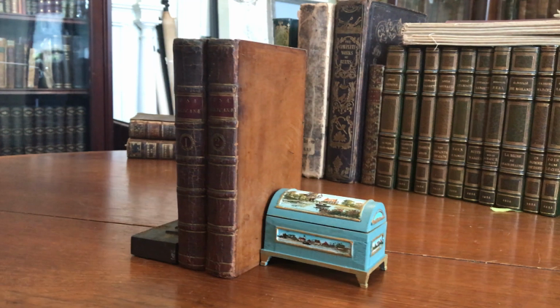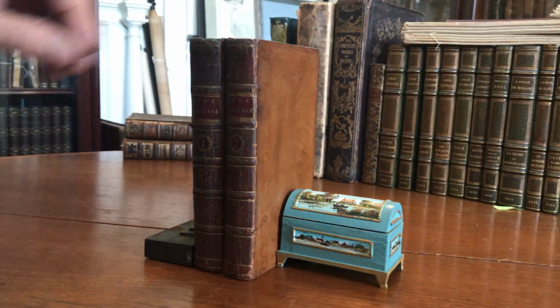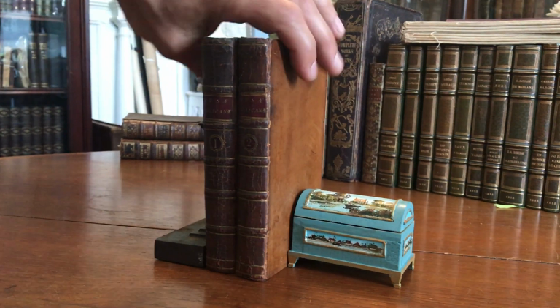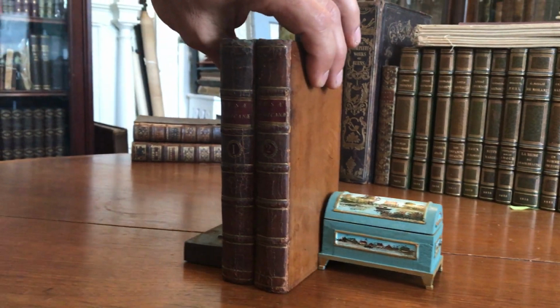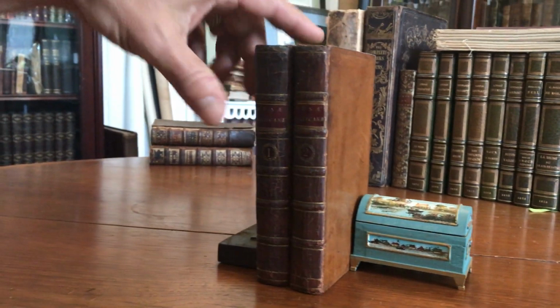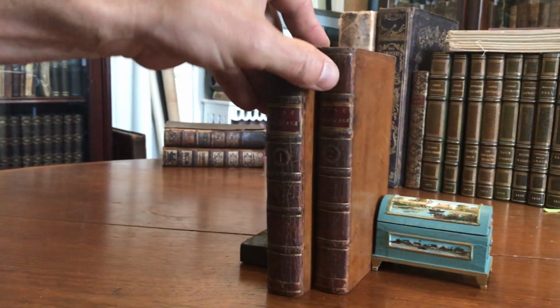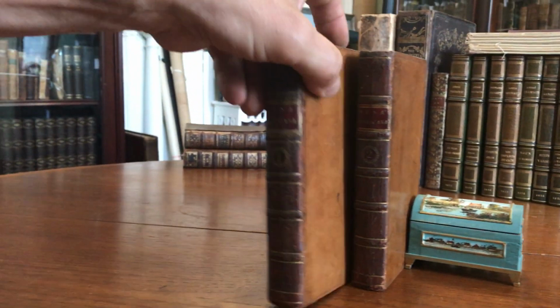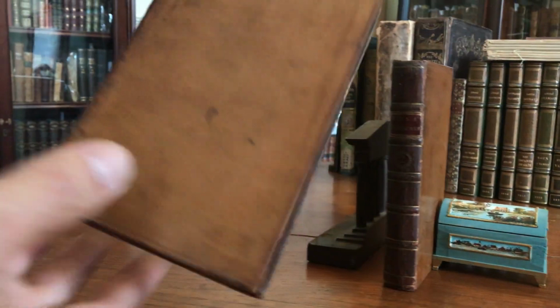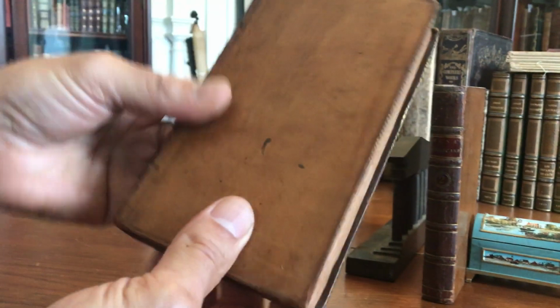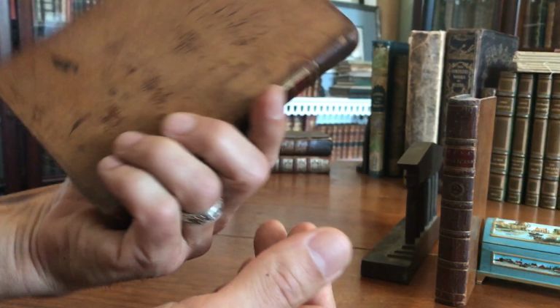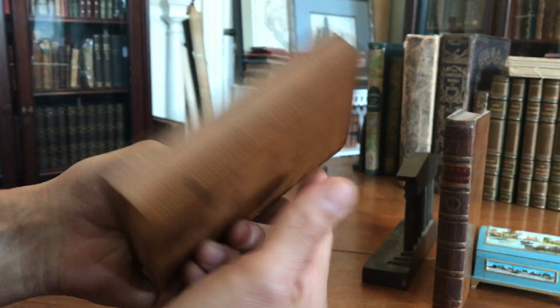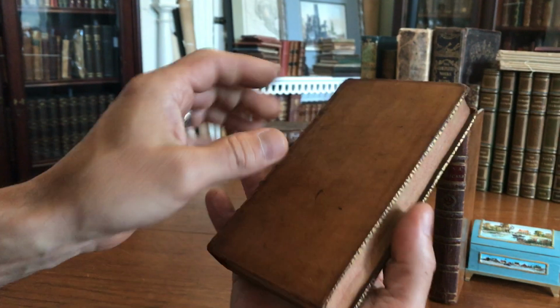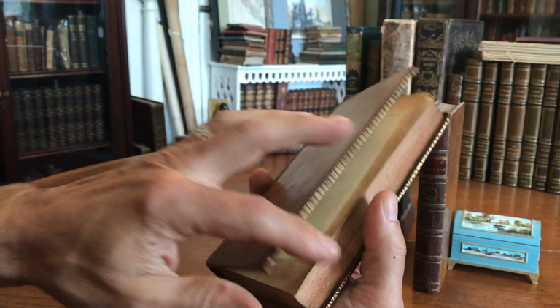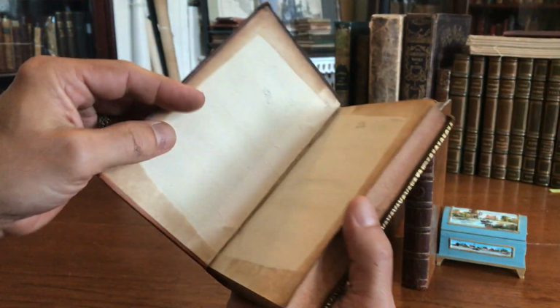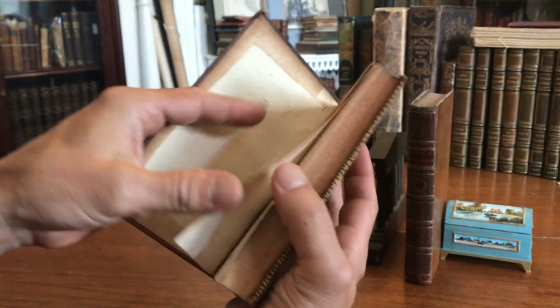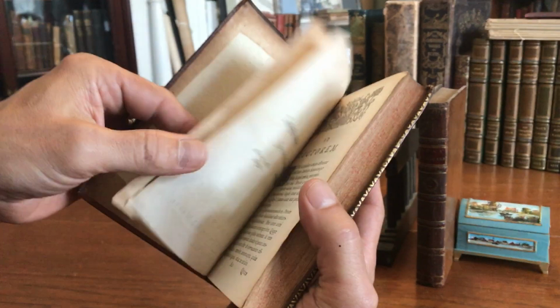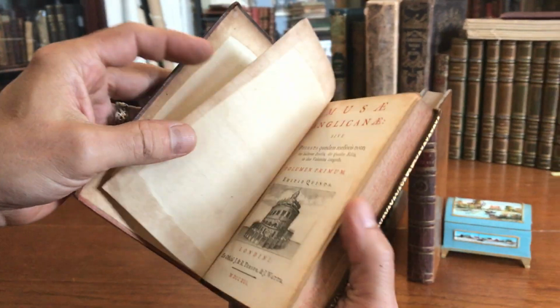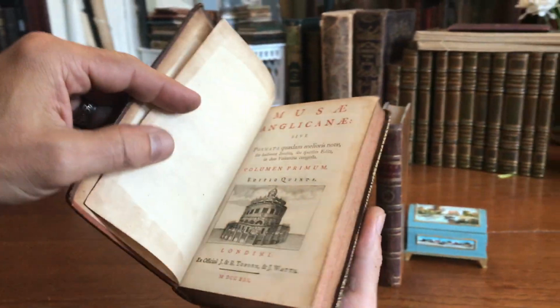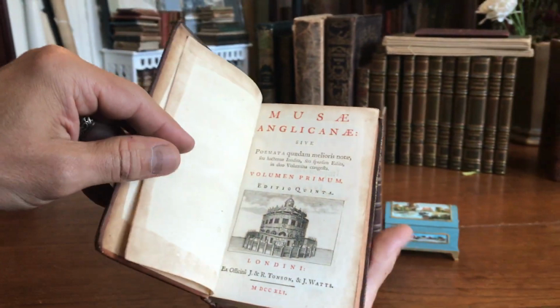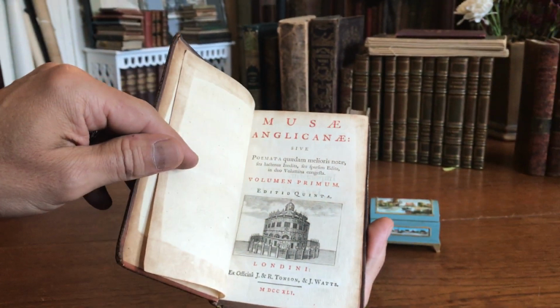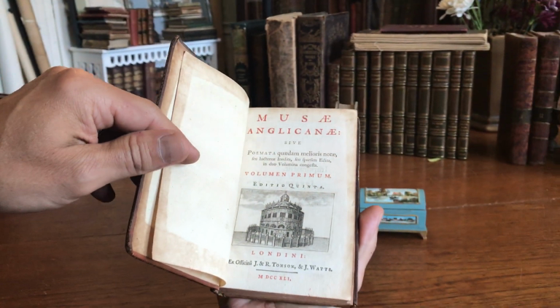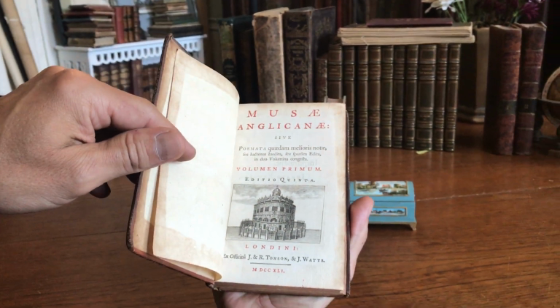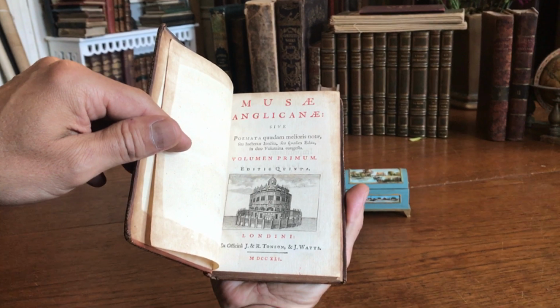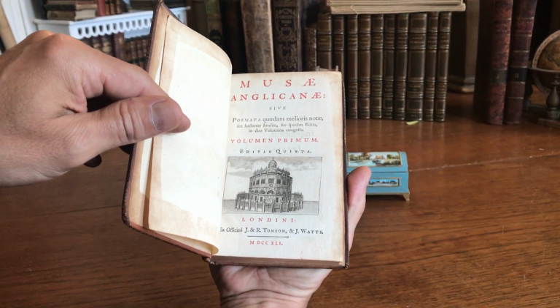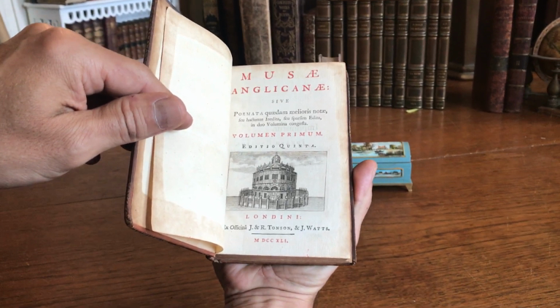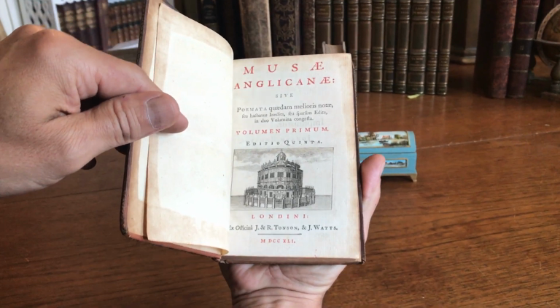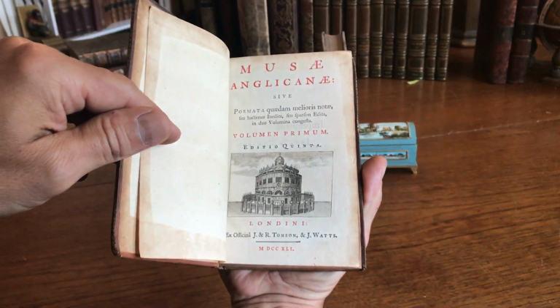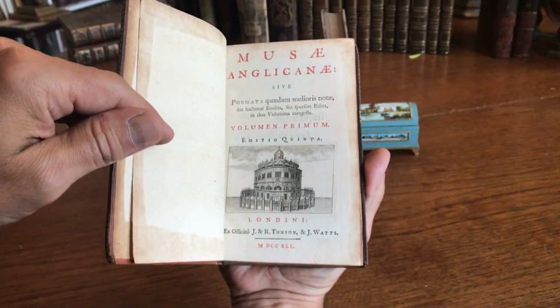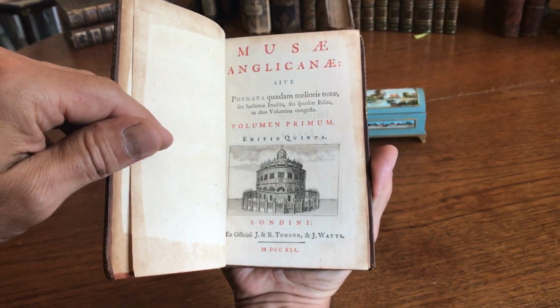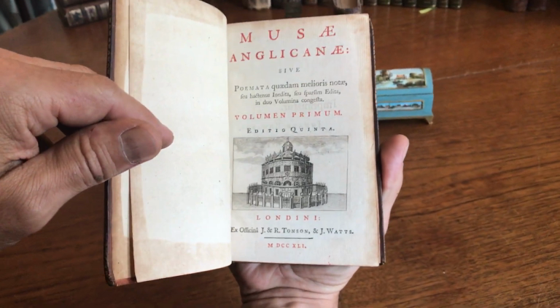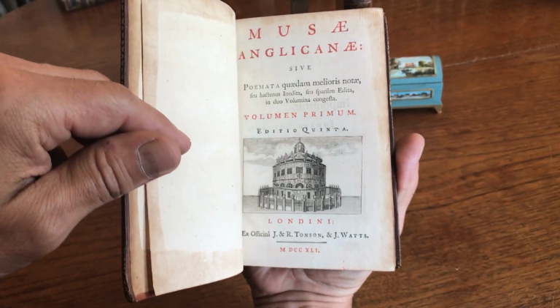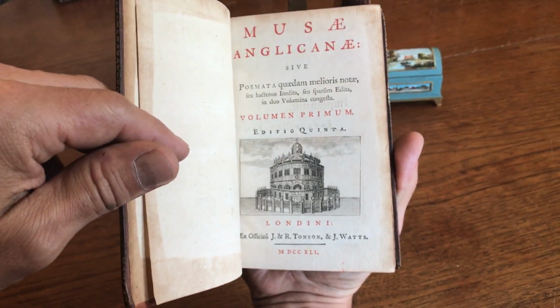We're looking at a nice pair, a set of 18th century books in their 18th century bindings. These are 1741, published in London by Tonson and Watts.